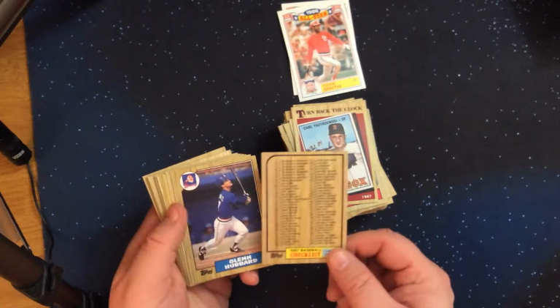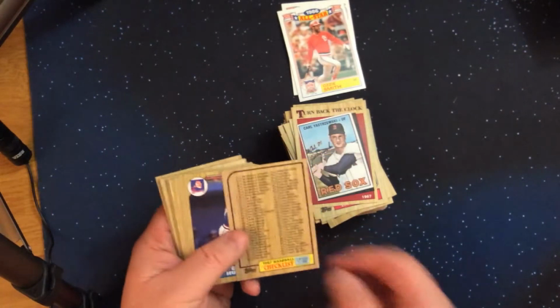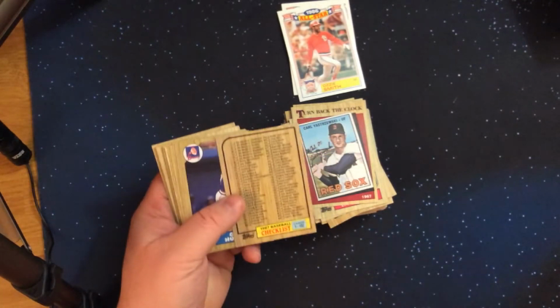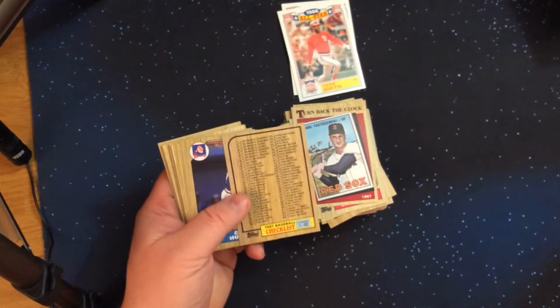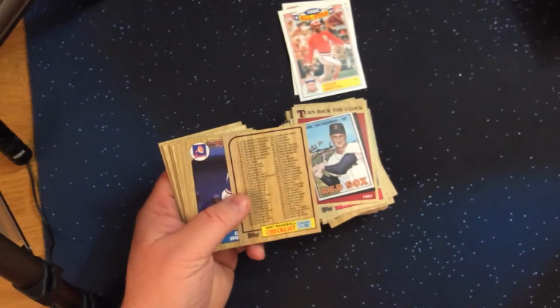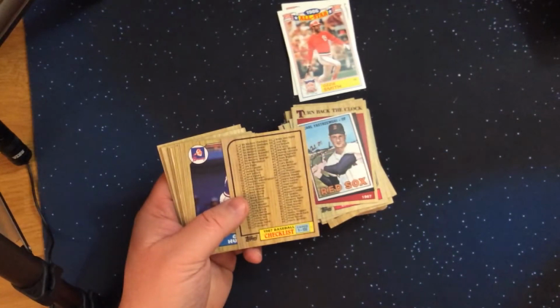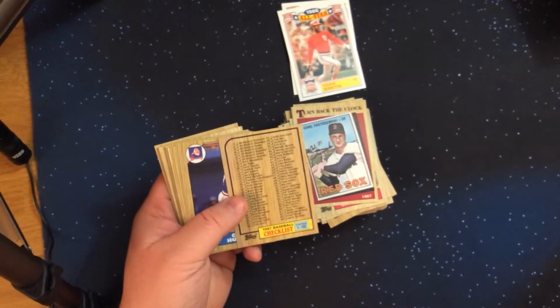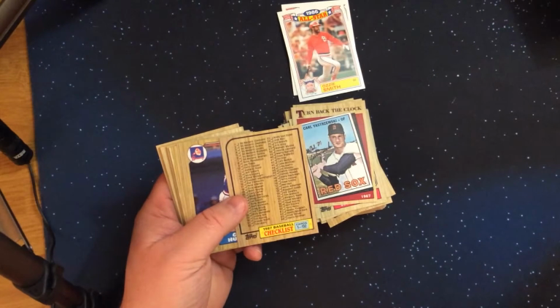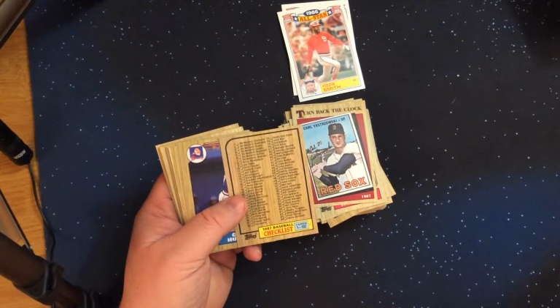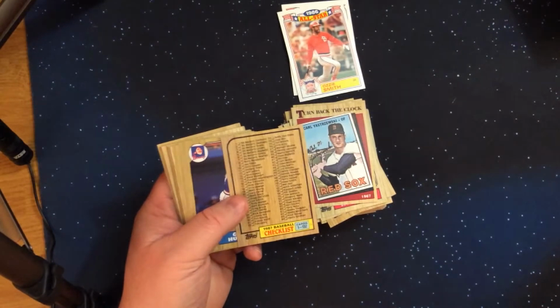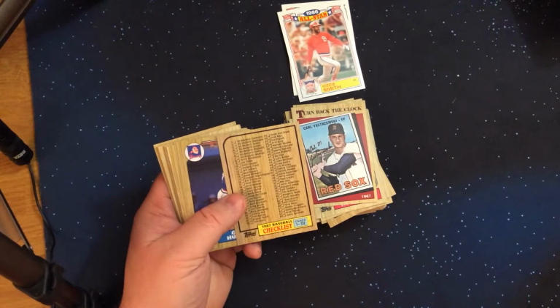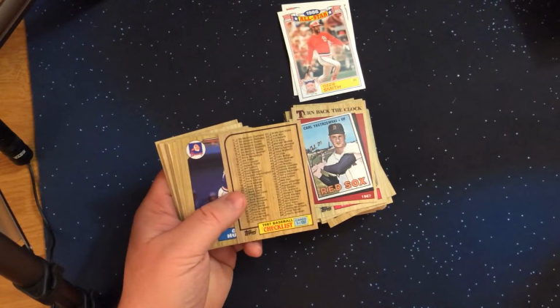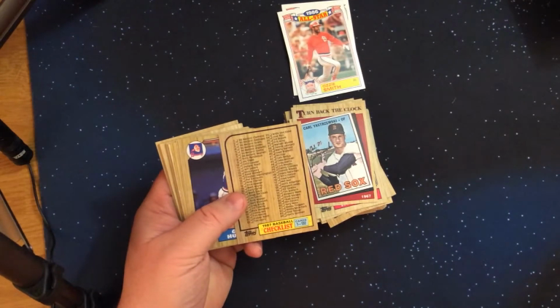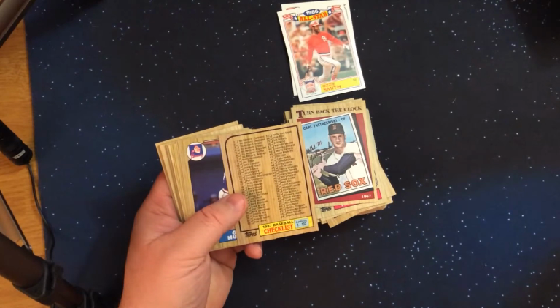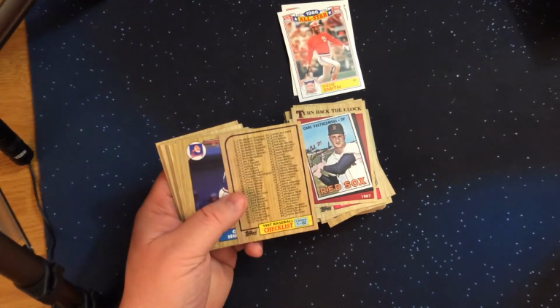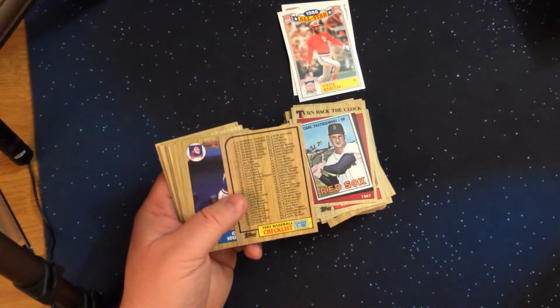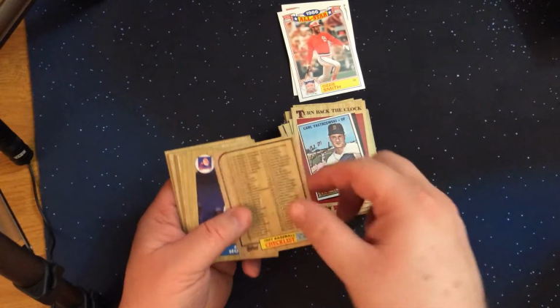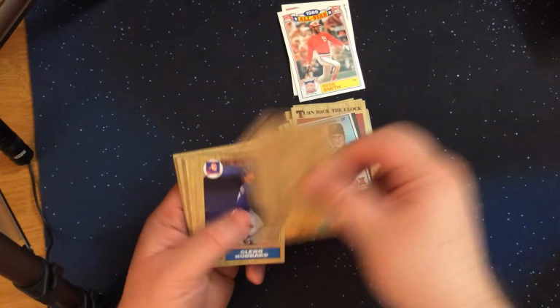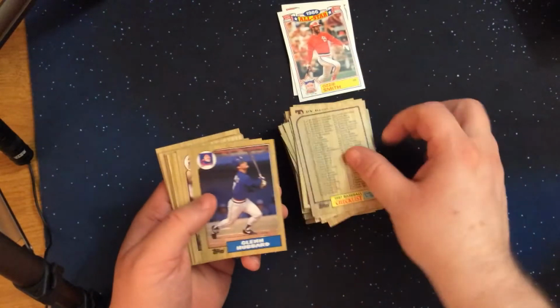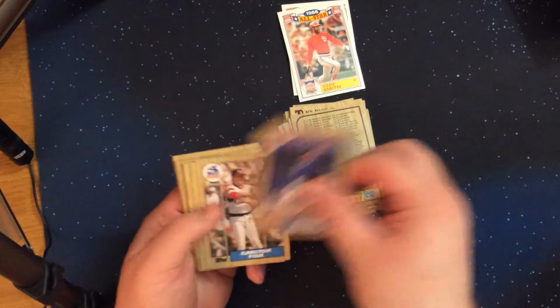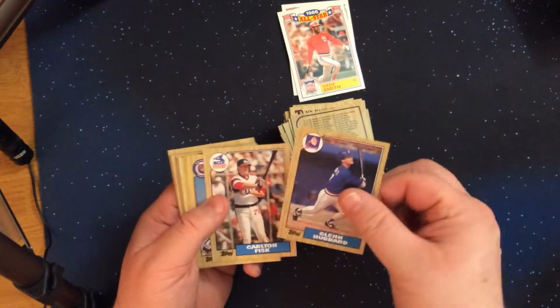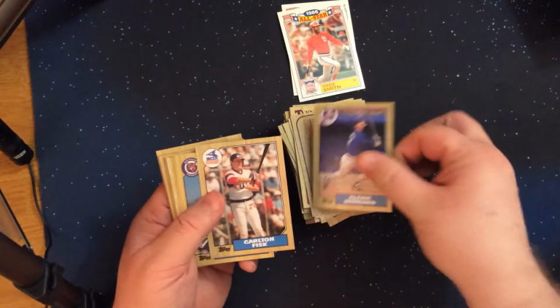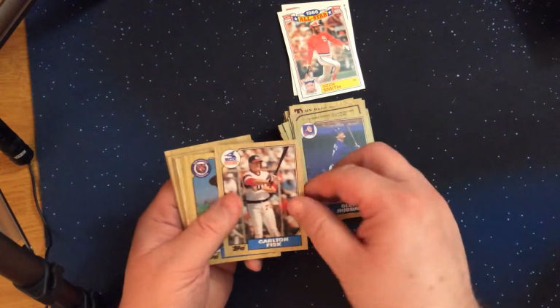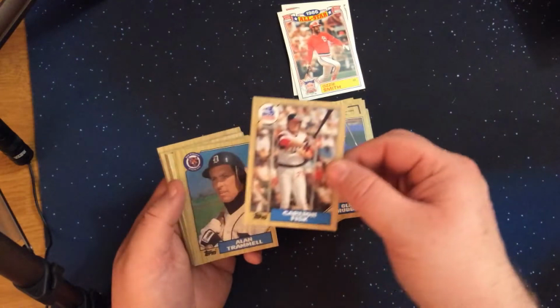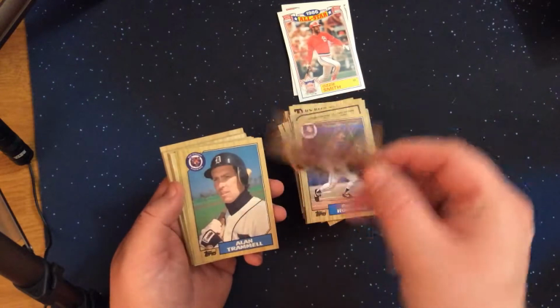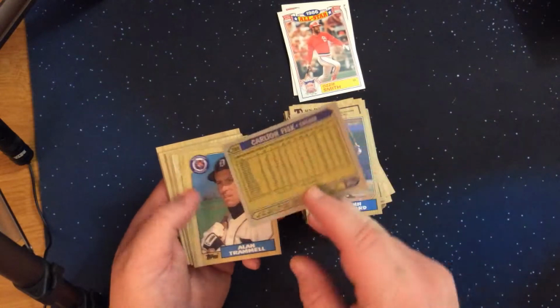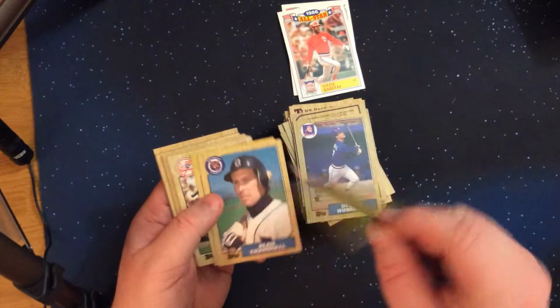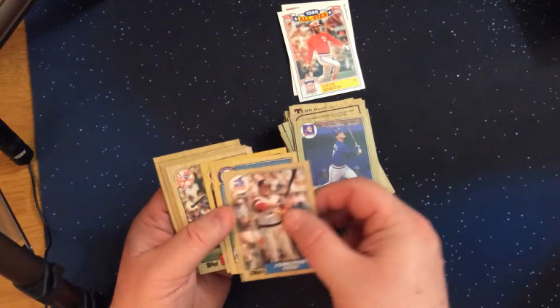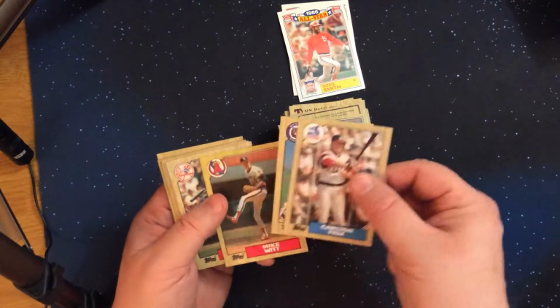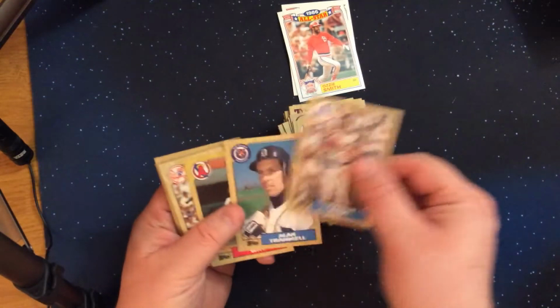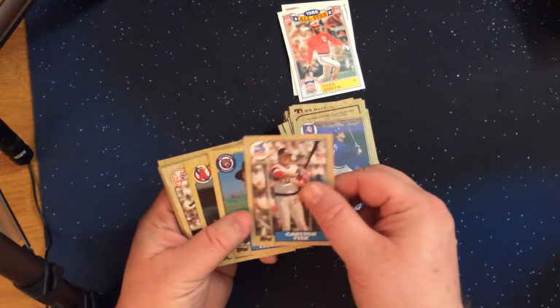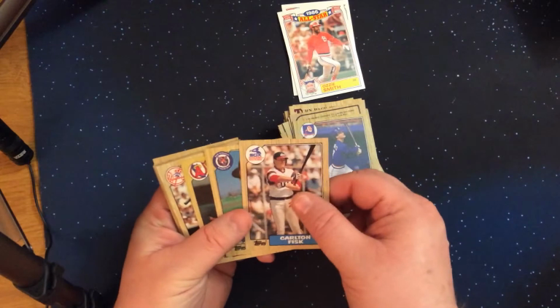Checklist card — the second checklist we've gotten so far. And Carlton Fisk and Alan Trammell back-to-back Hall of Famers.